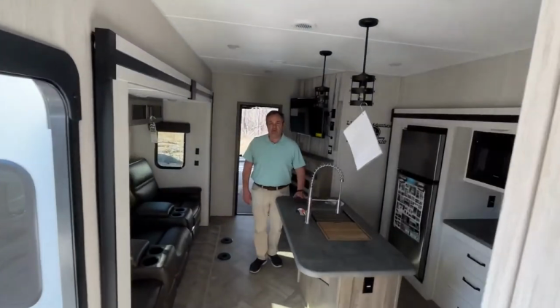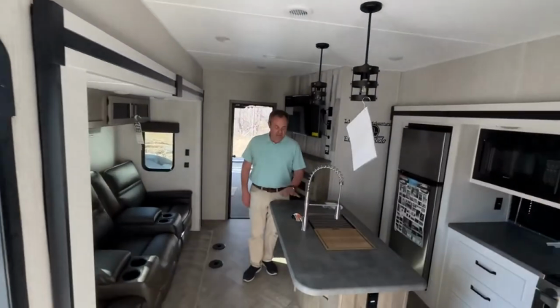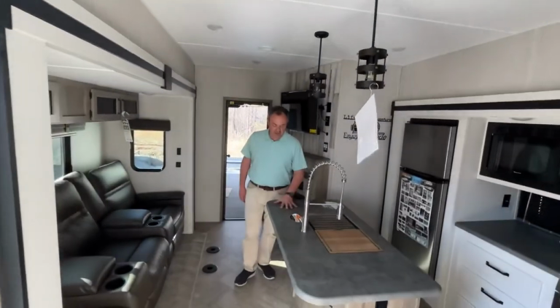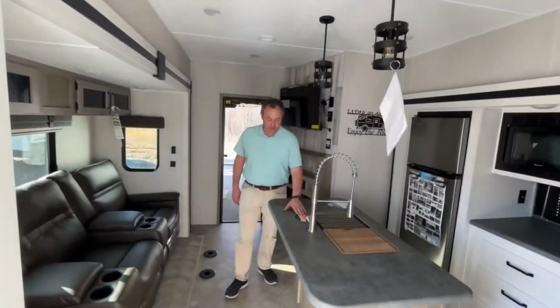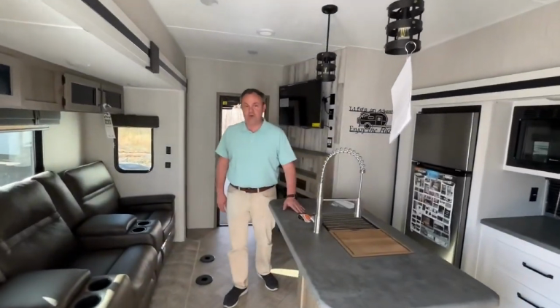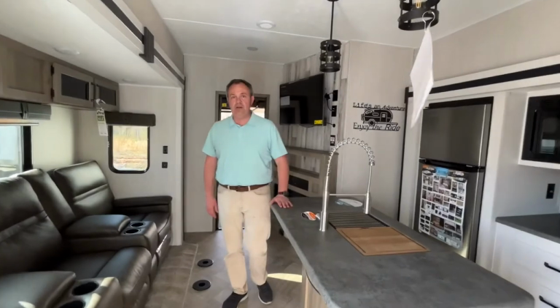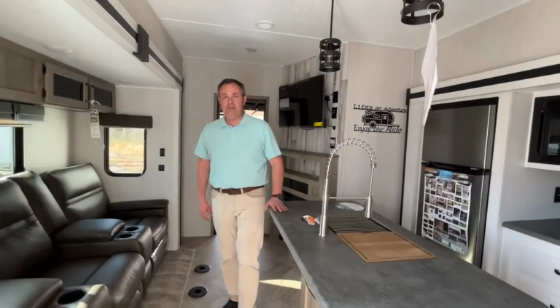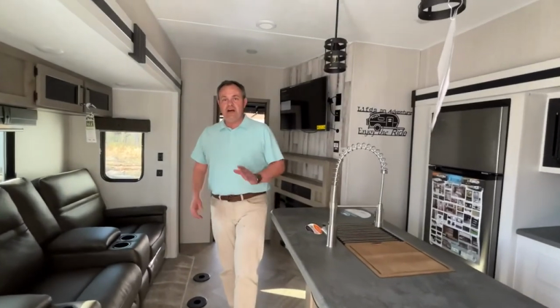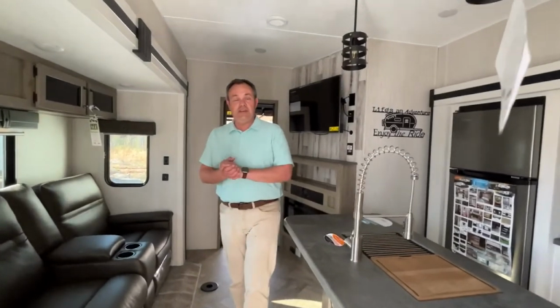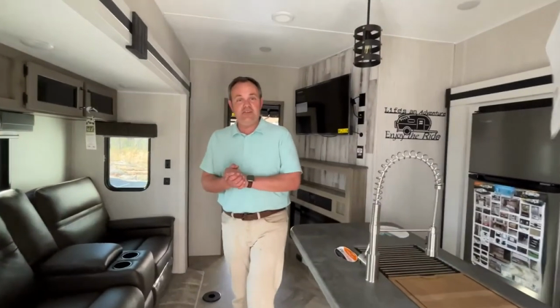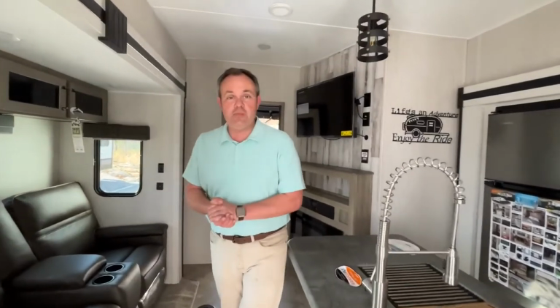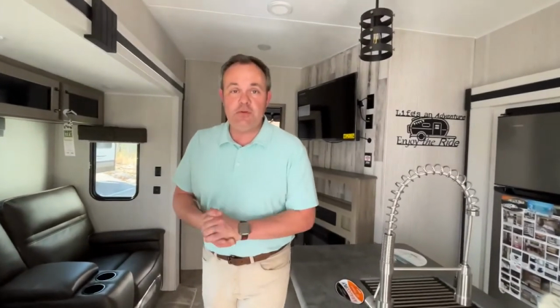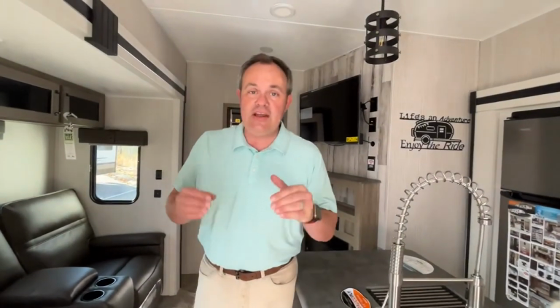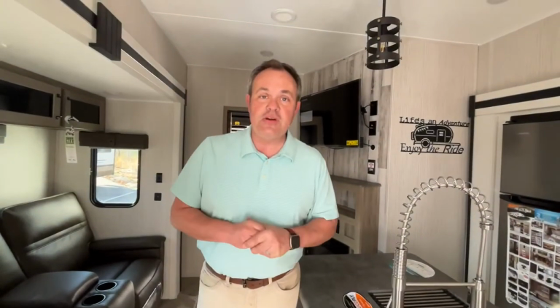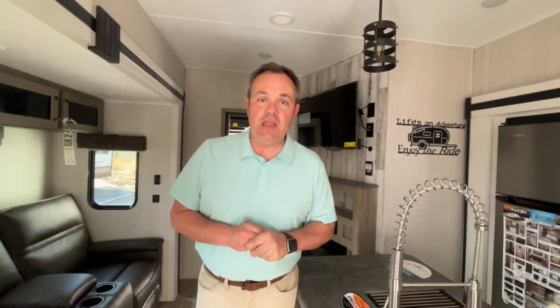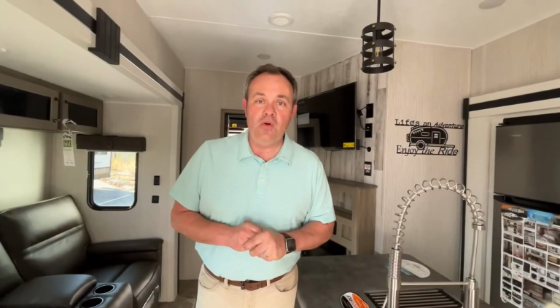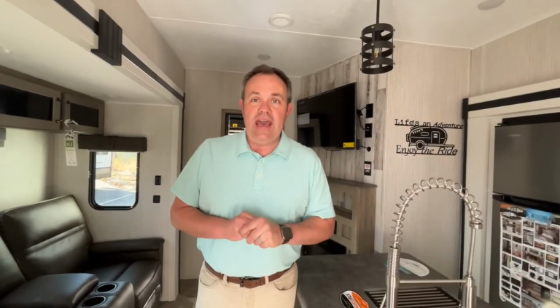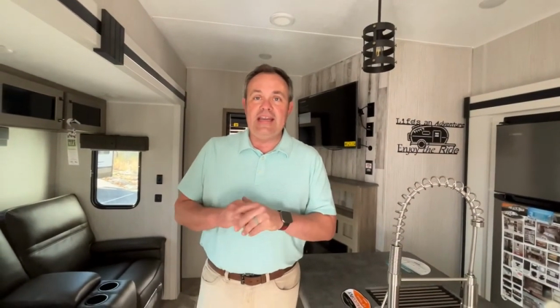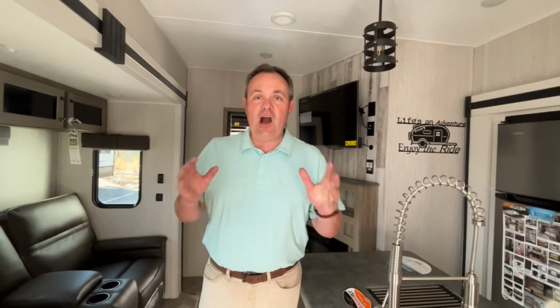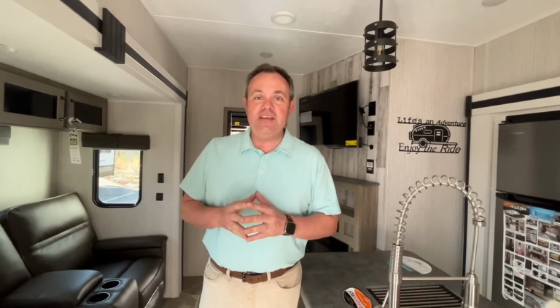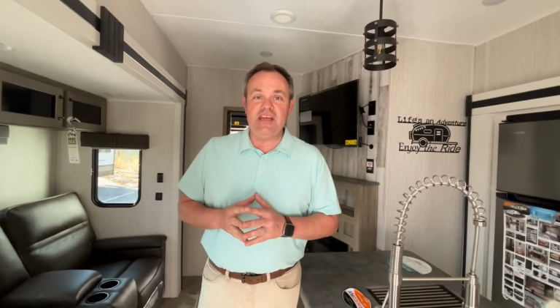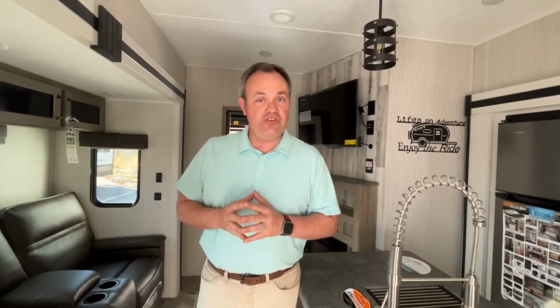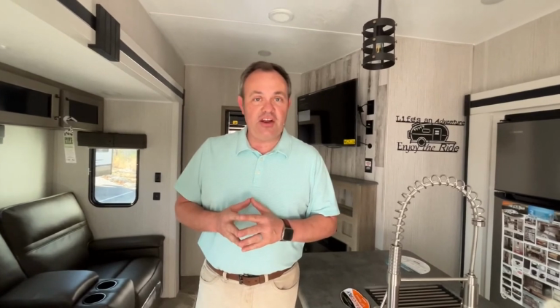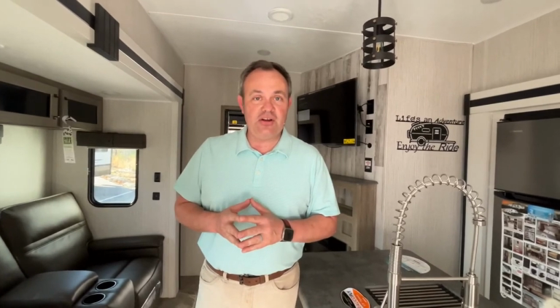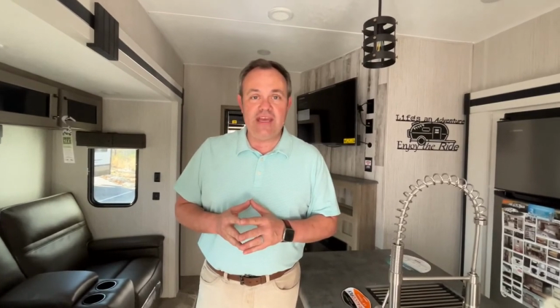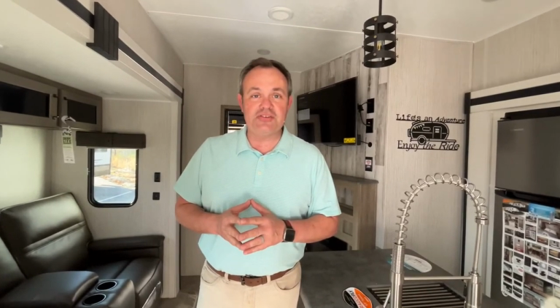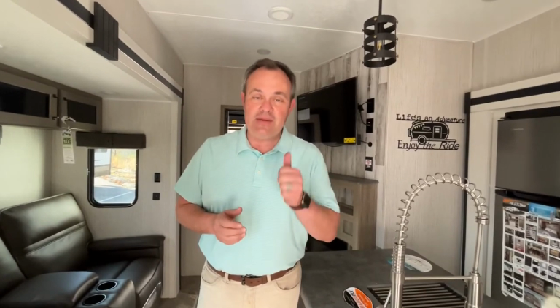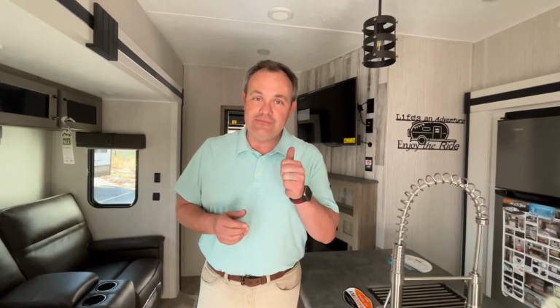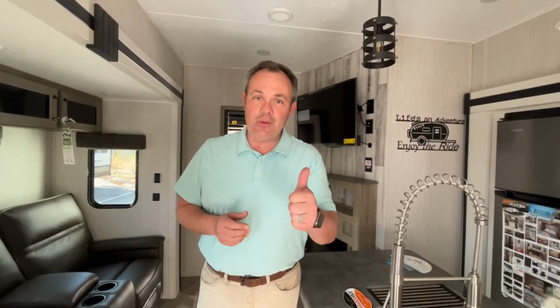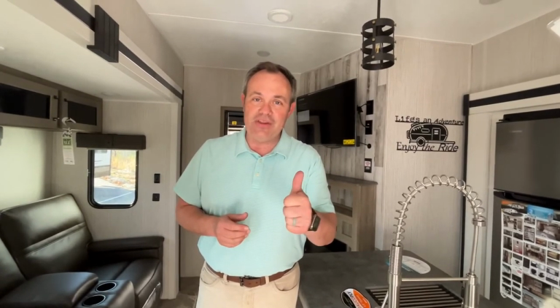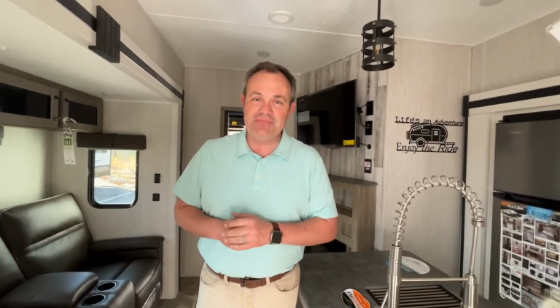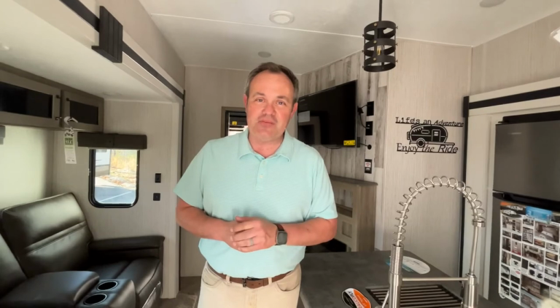If you like this fifth wheel toy hauler, the dealer's information will be down in the description below. And like always, if you just found our channel, go ahead and subscribe and follow along with us. Thanks everybody.